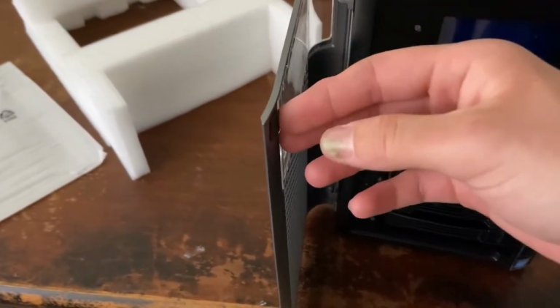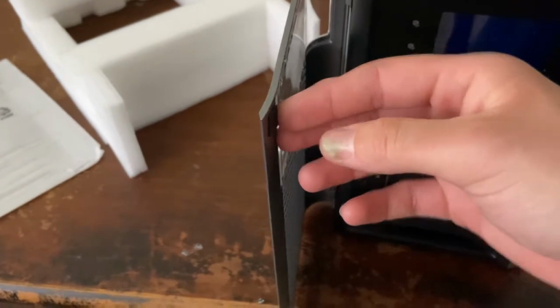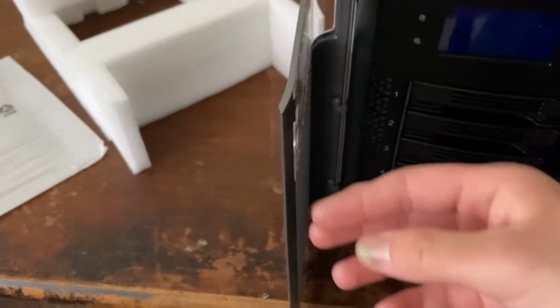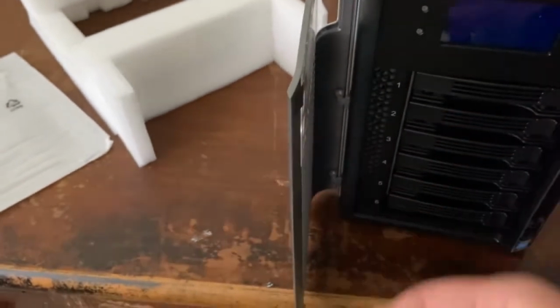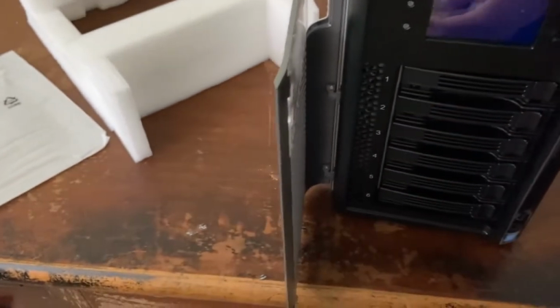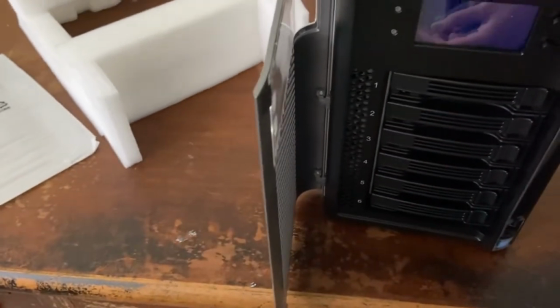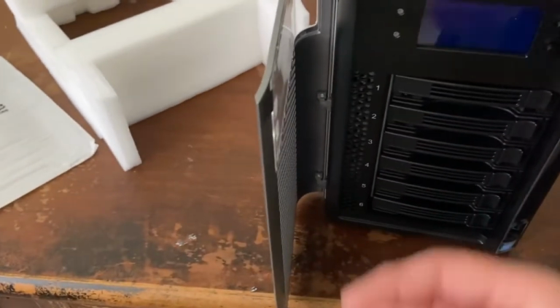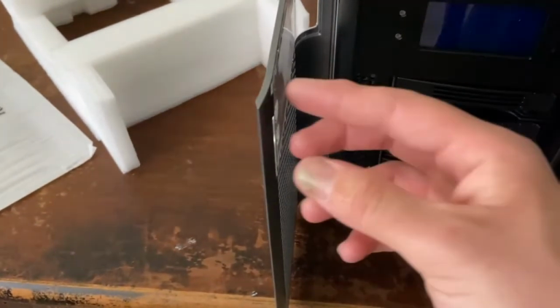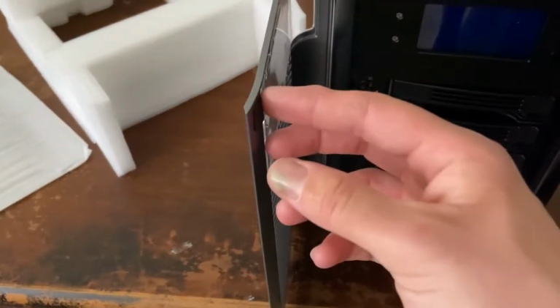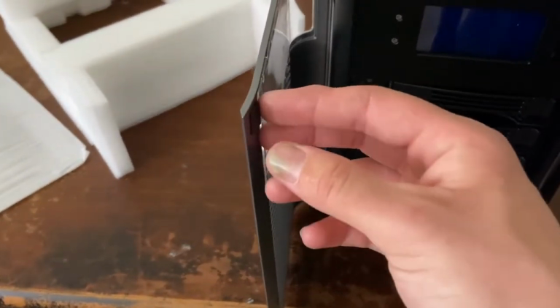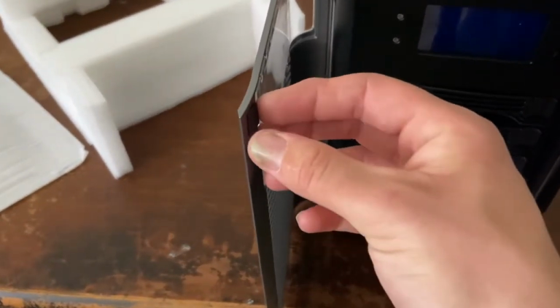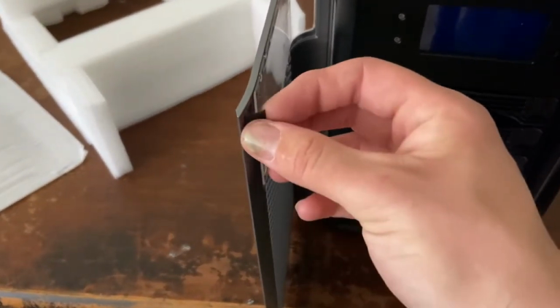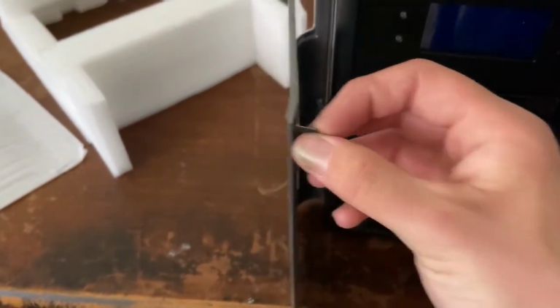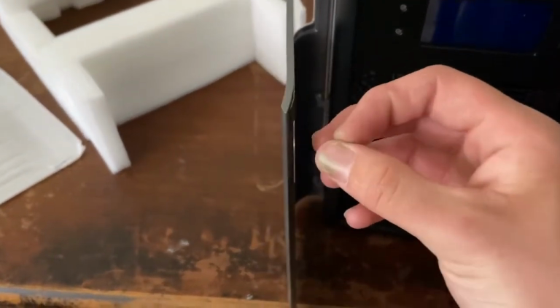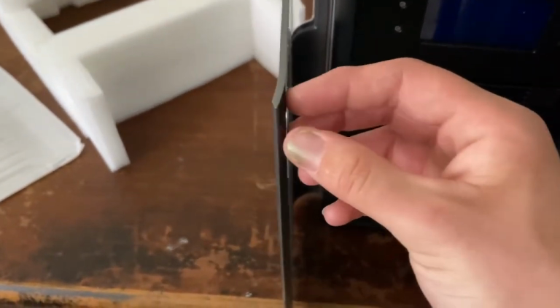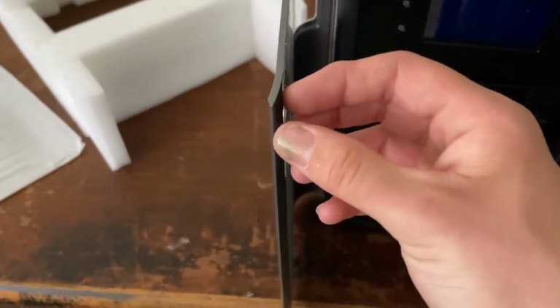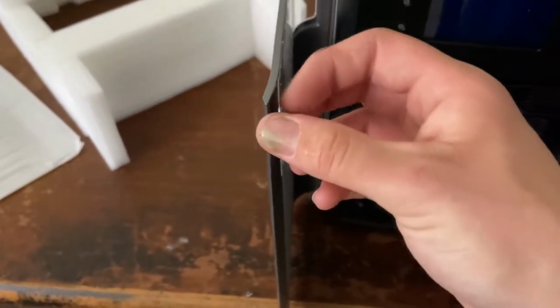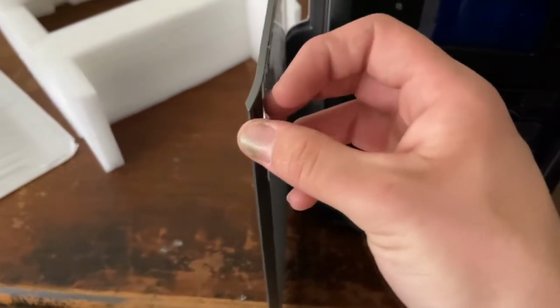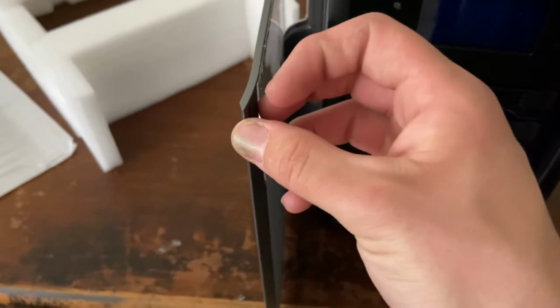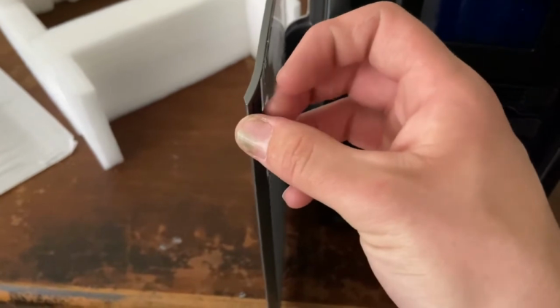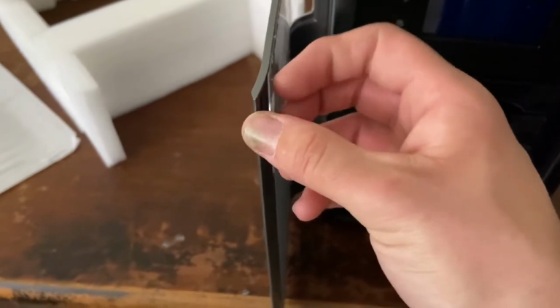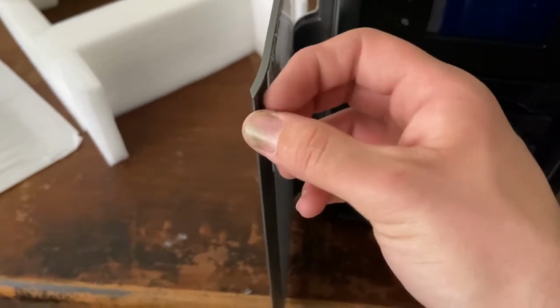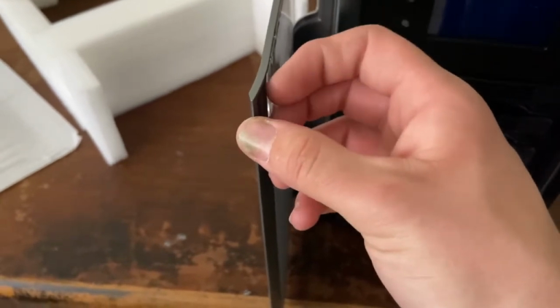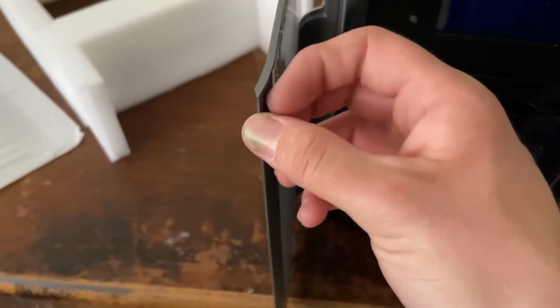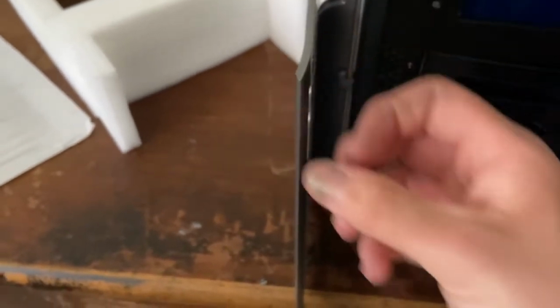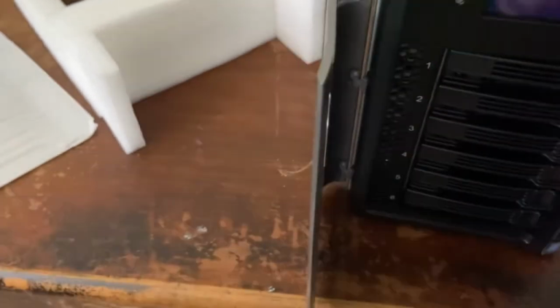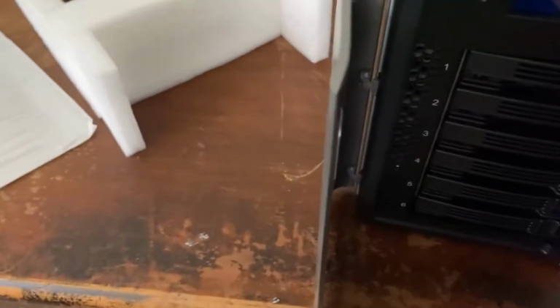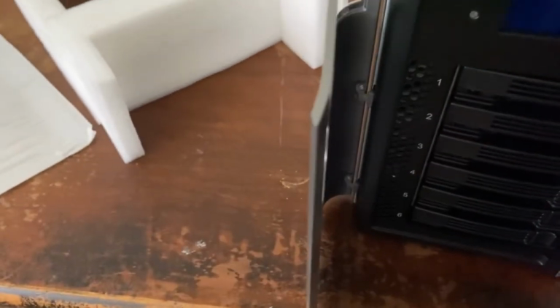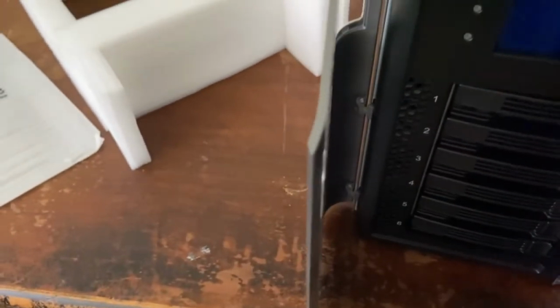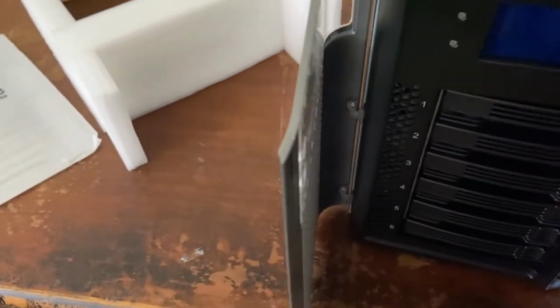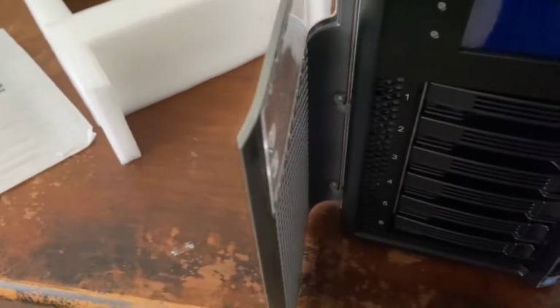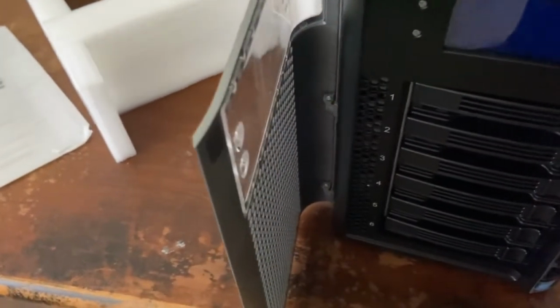A sticky pad is coming off. That's a magnet pad or something.